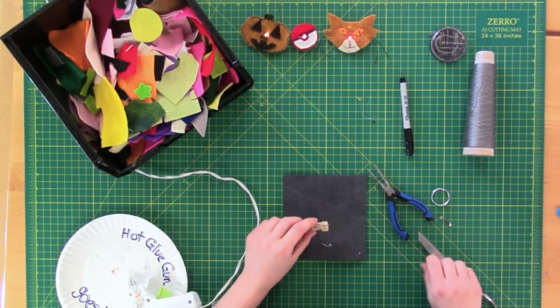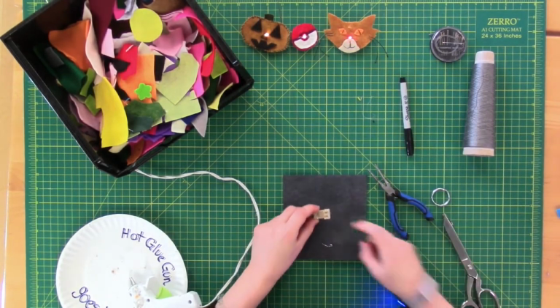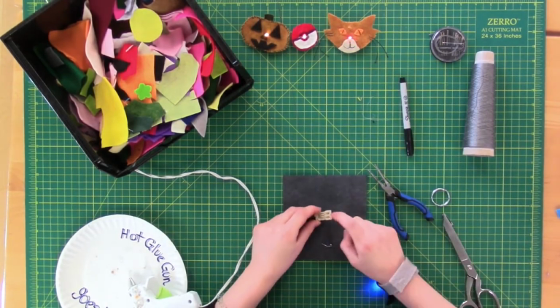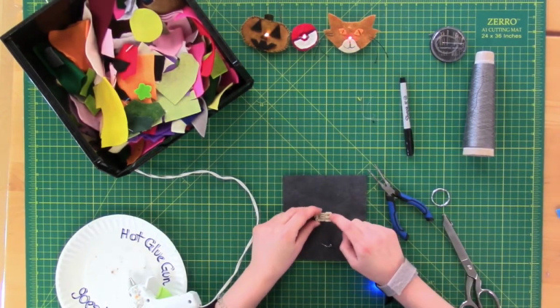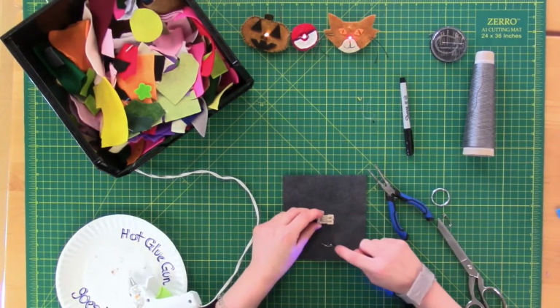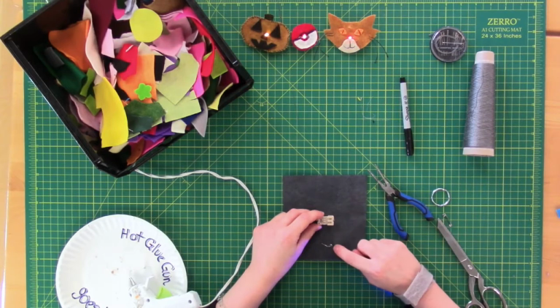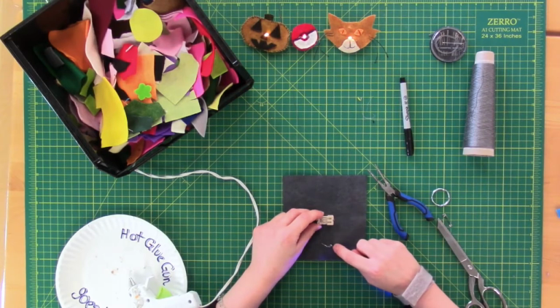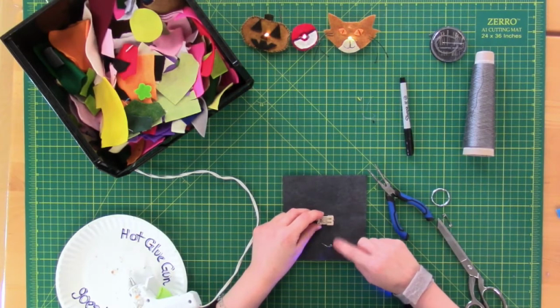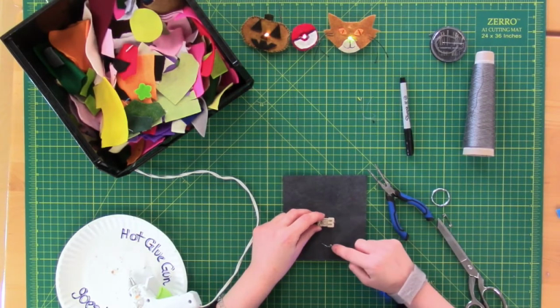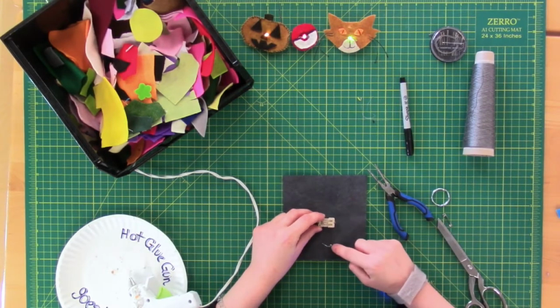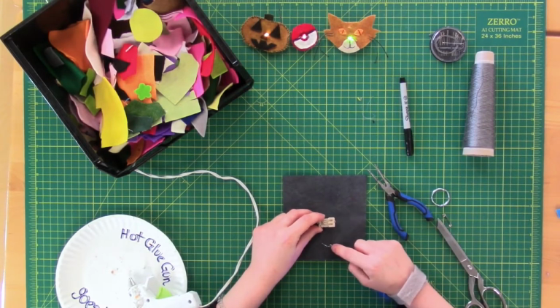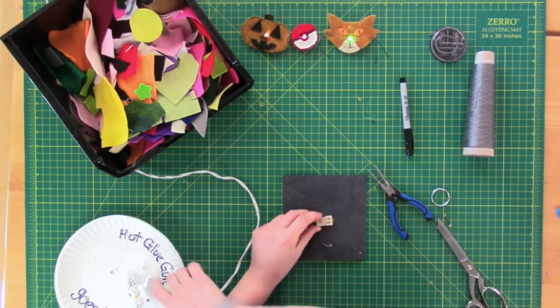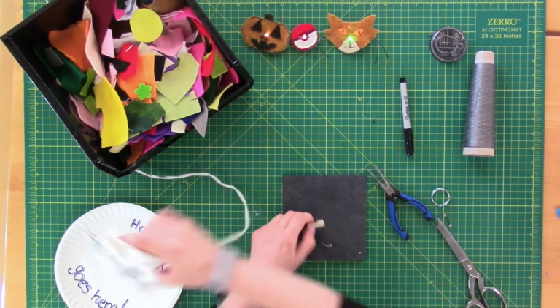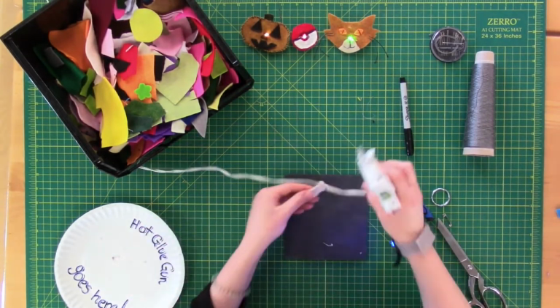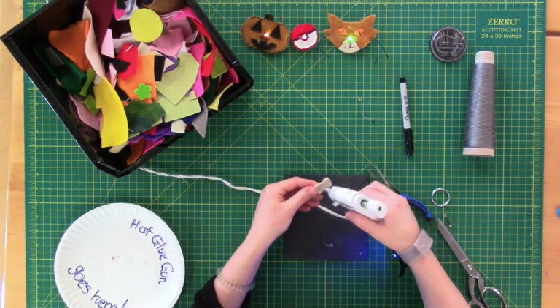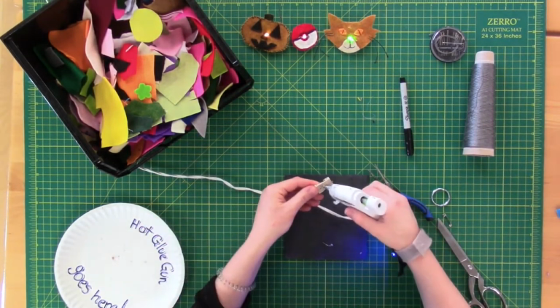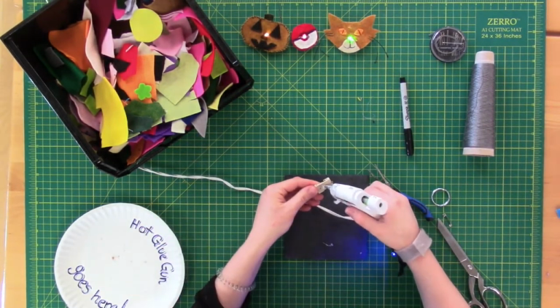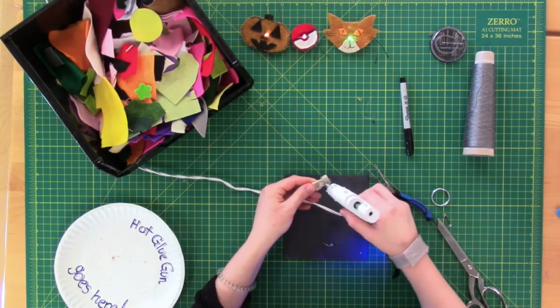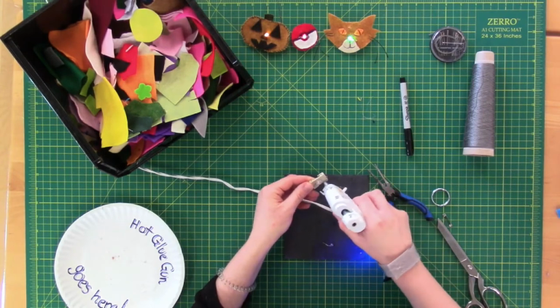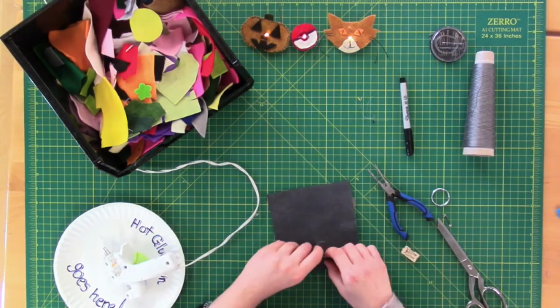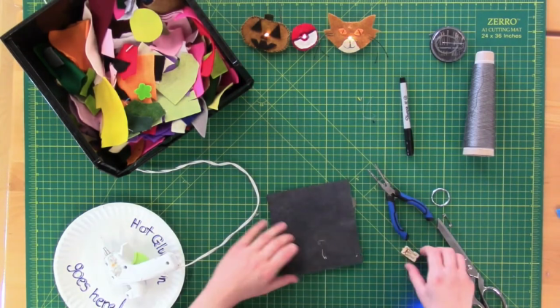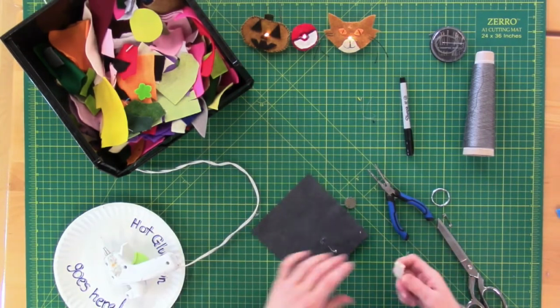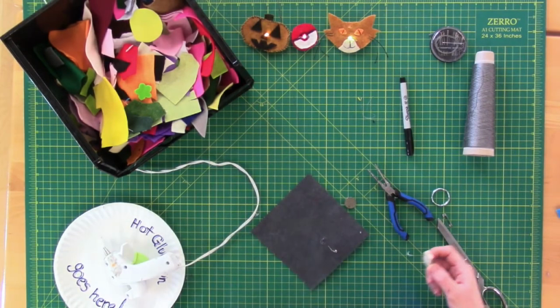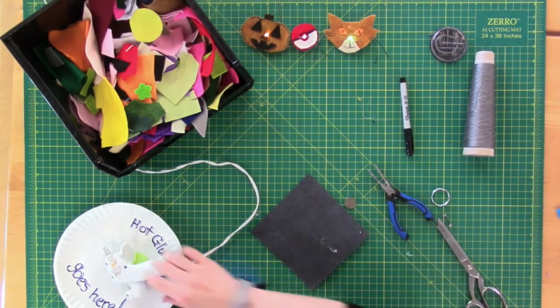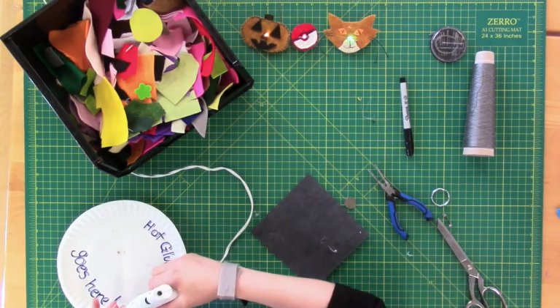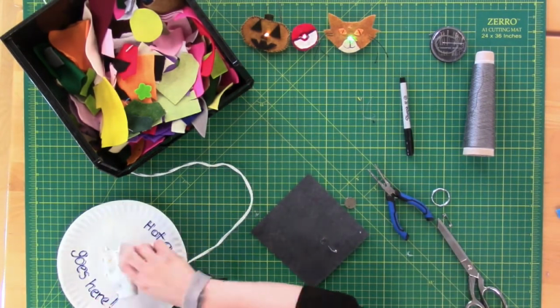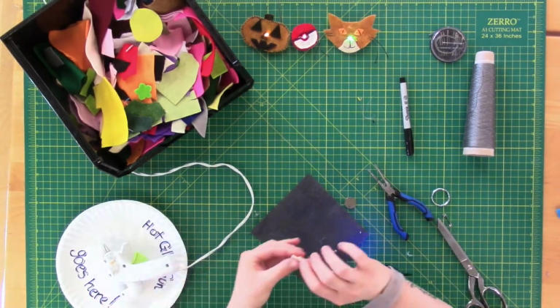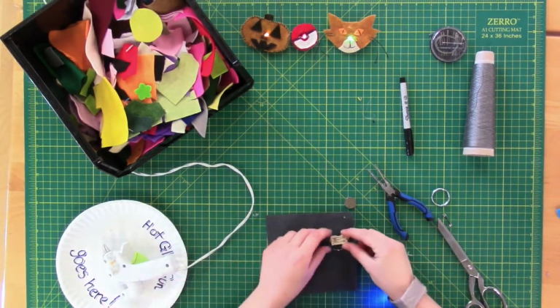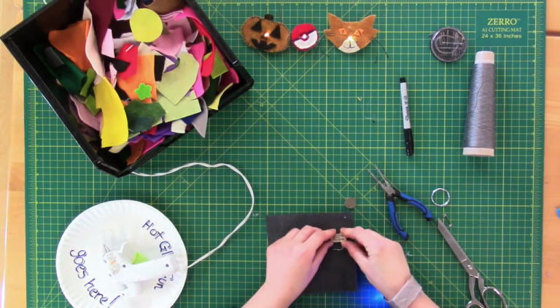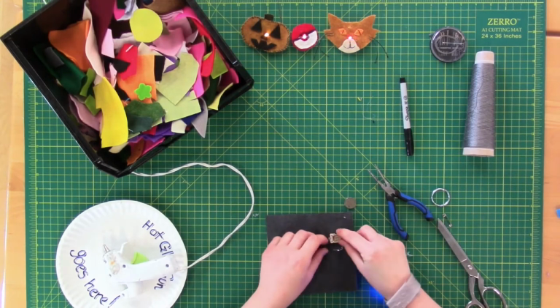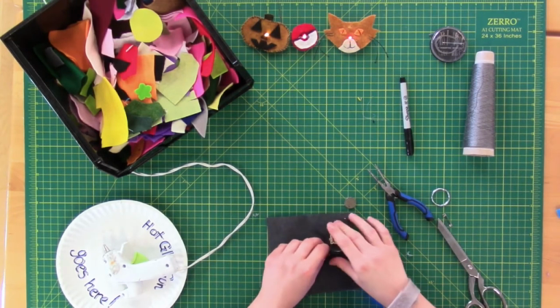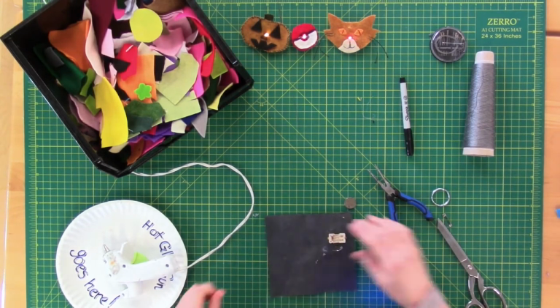Now to place our battery pack. Since we're only using one LED, we're using a single cell coin battery holder from Adafruit. The side that looks like a capital letter E is the positive end of the battery pack. Line that up with the positive end of your LED and just glue your battery pack to the felt.